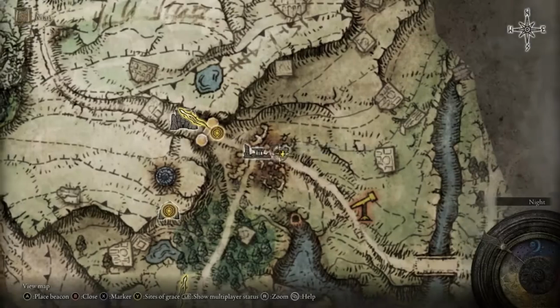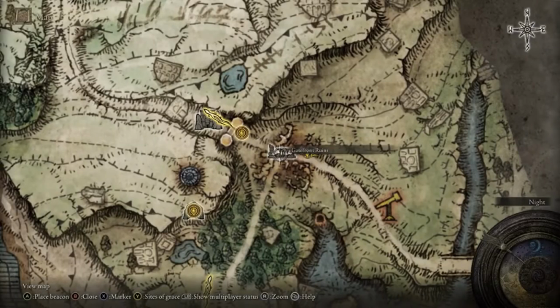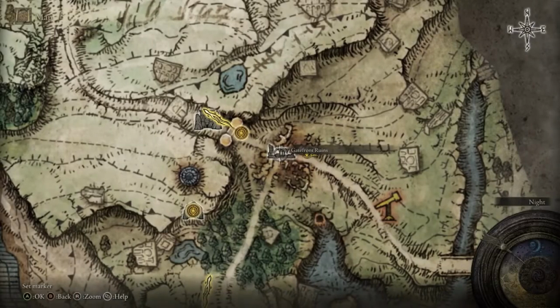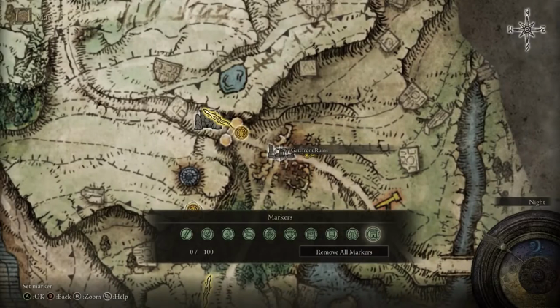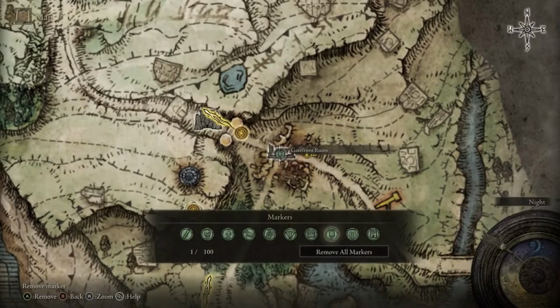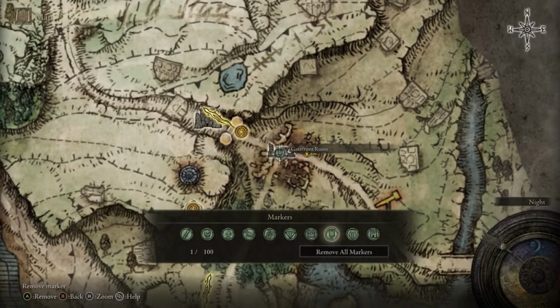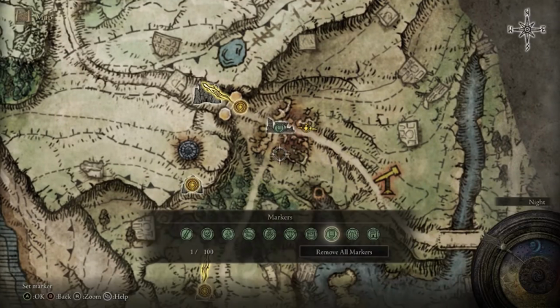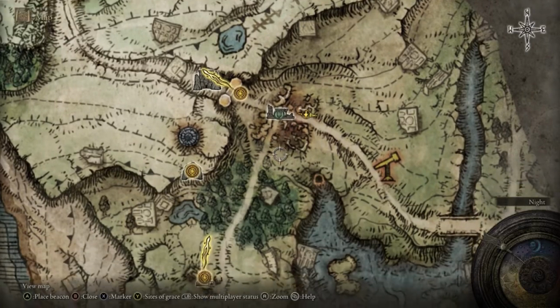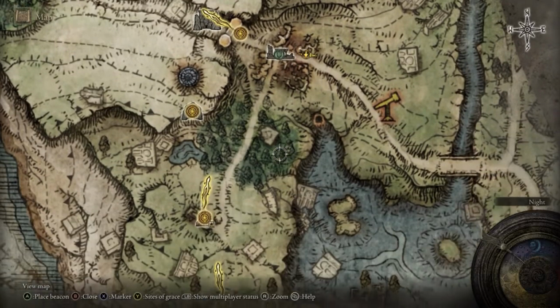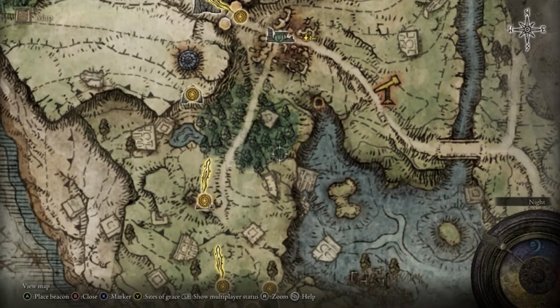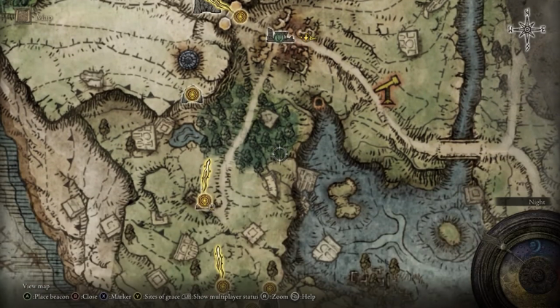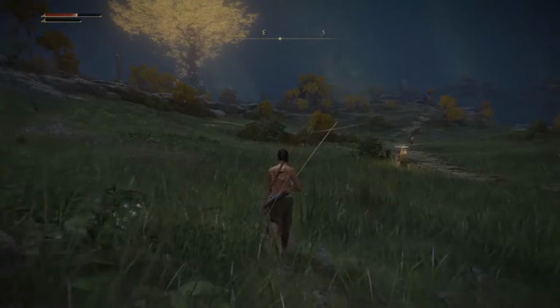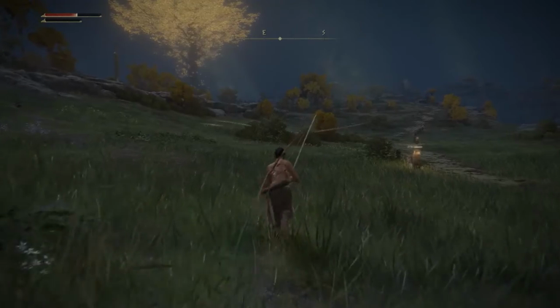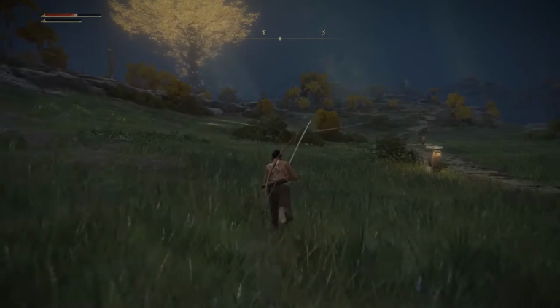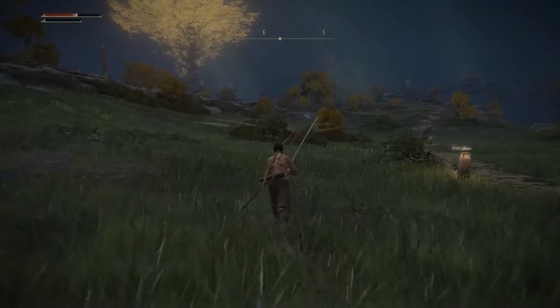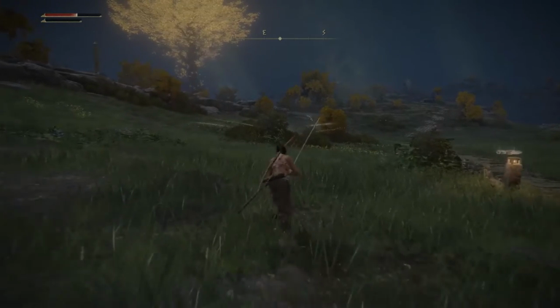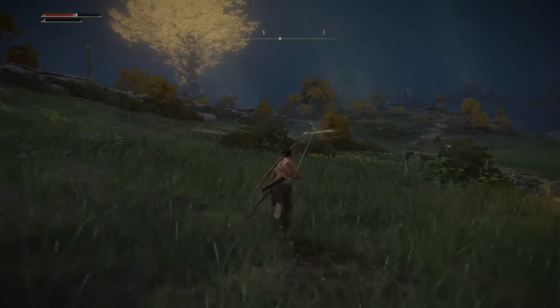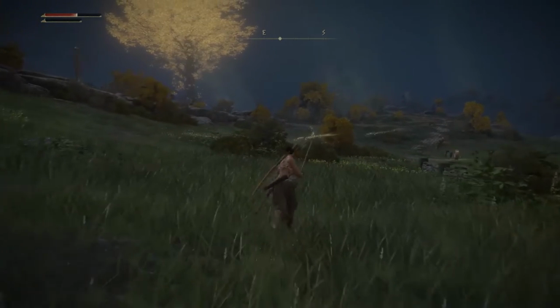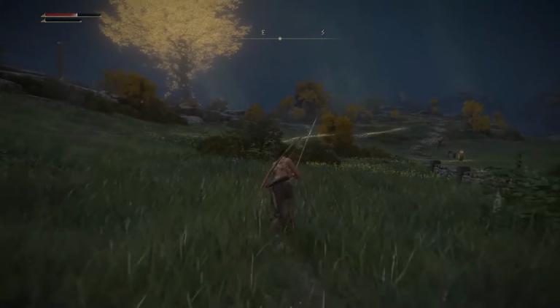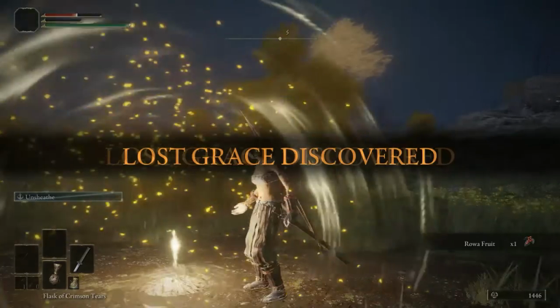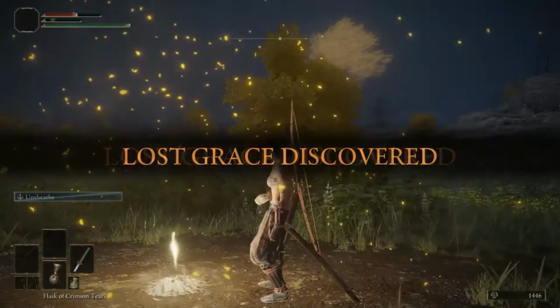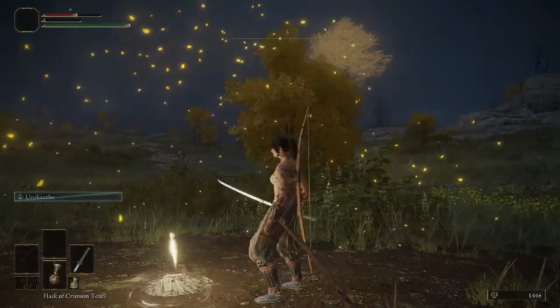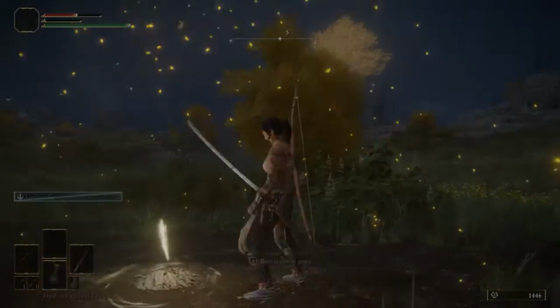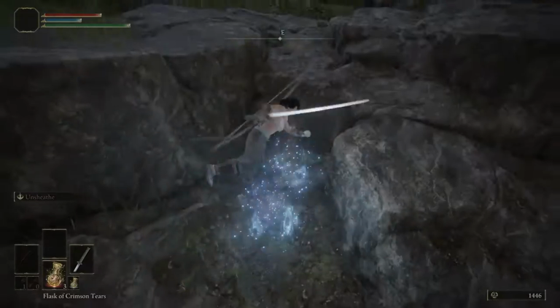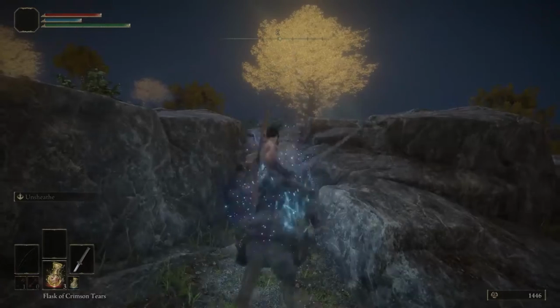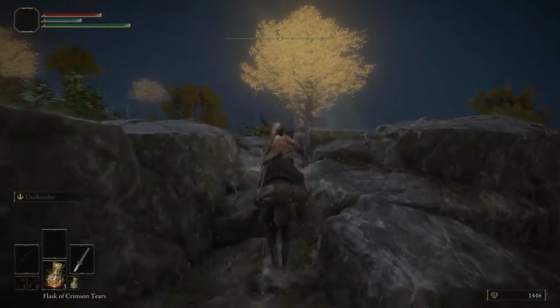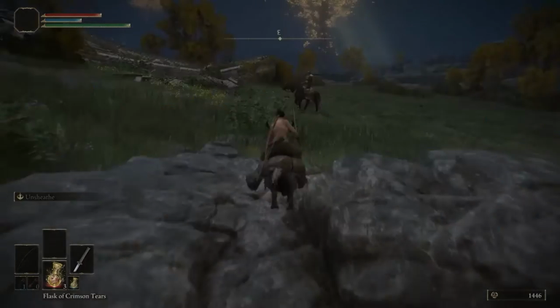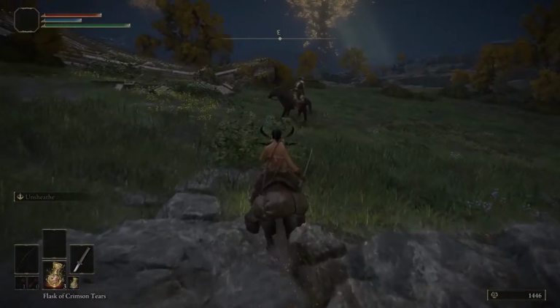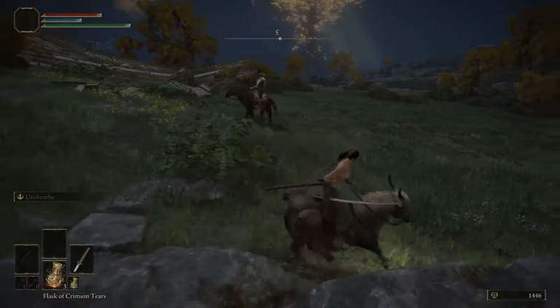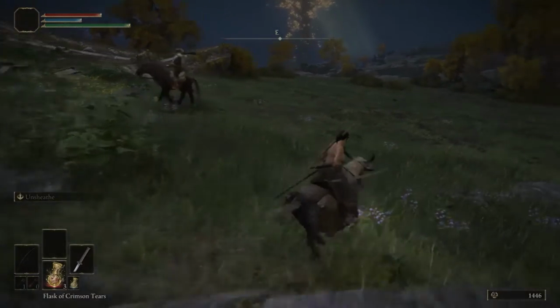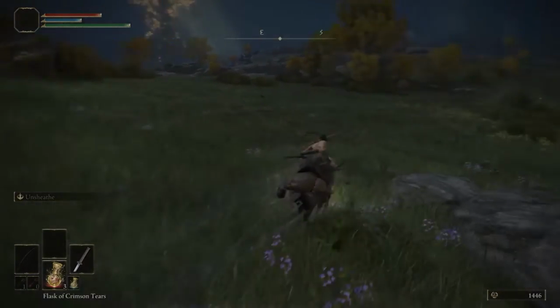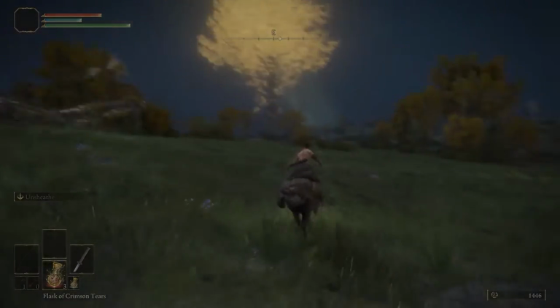Feel free to mark out your map however you want to indicate which ruins or dungeons you've cleared out. Now moving towards the western part of the map, you'll see another grace nearby where you can rest up if you need to. Moving further along, you'll hear someone calling out to you asking for your help.